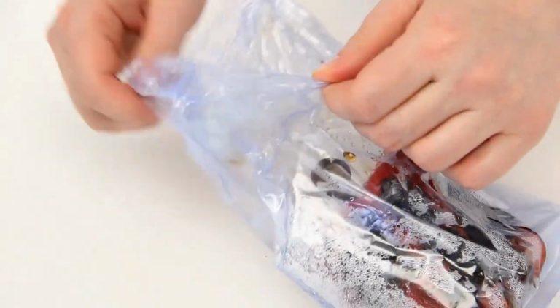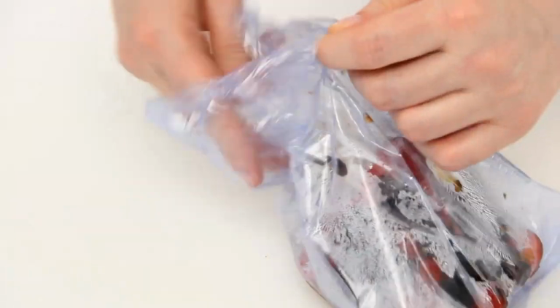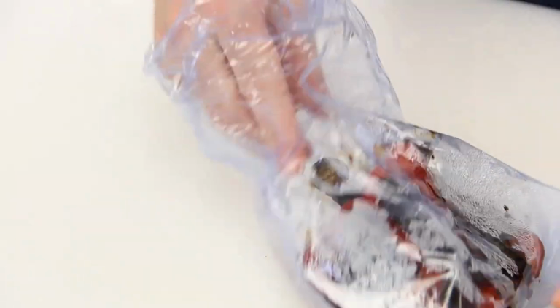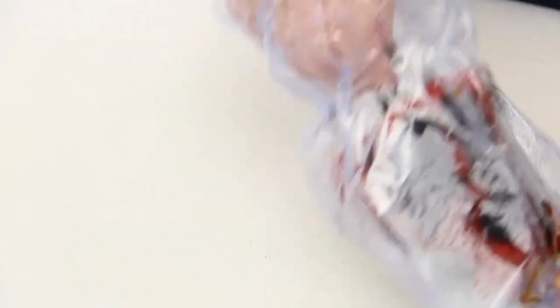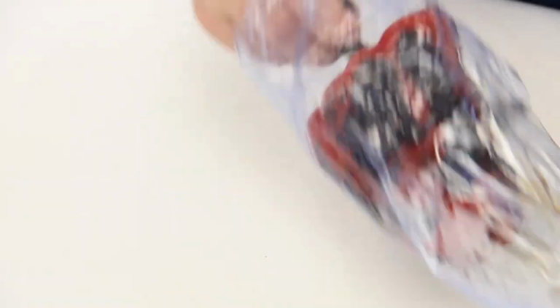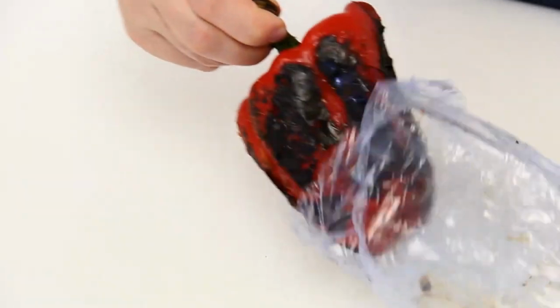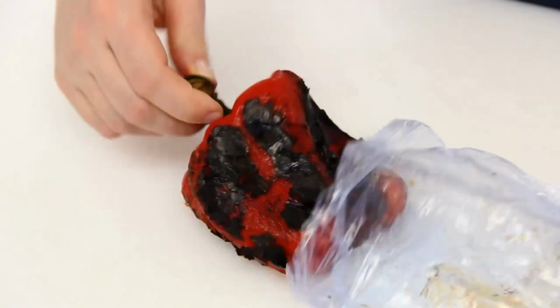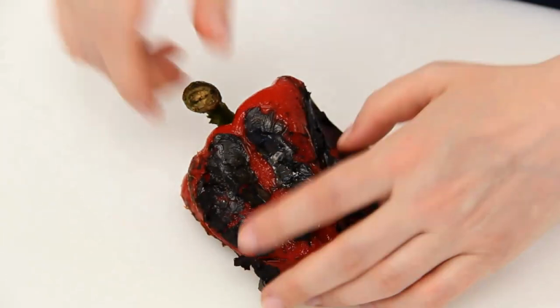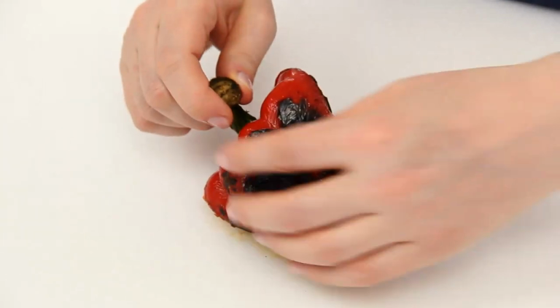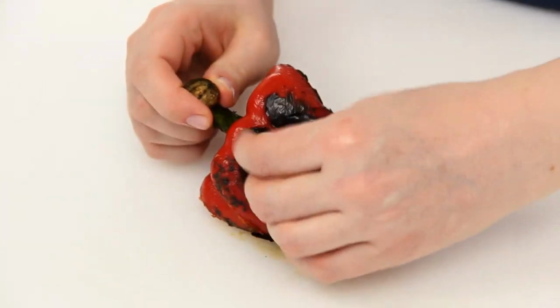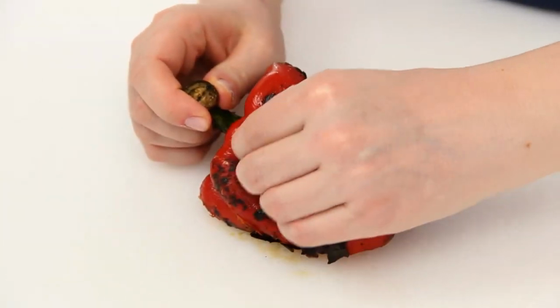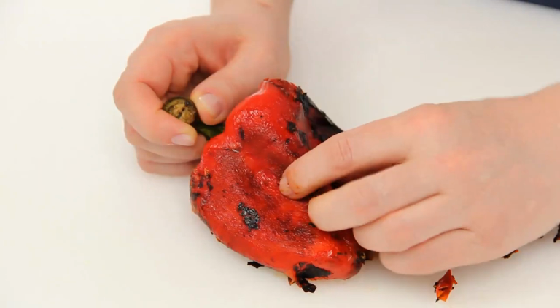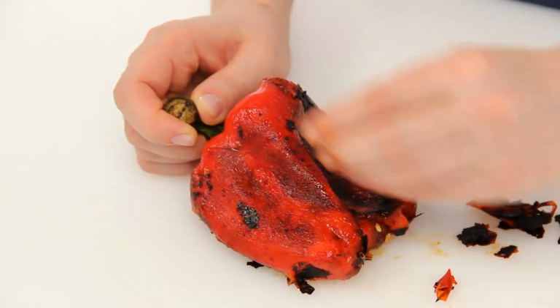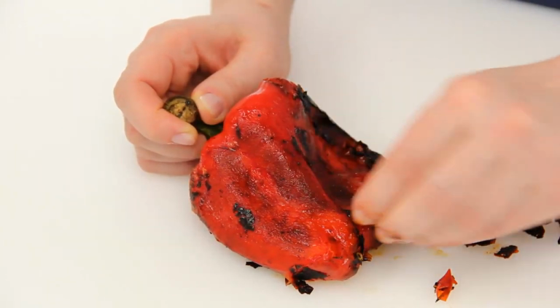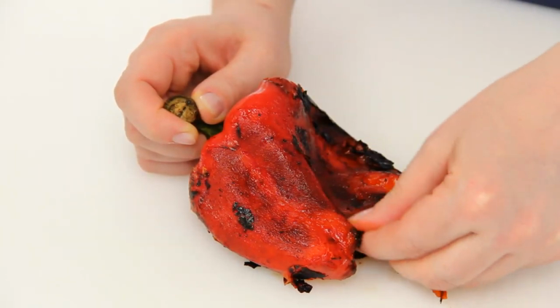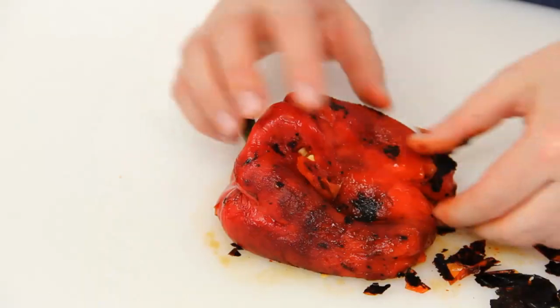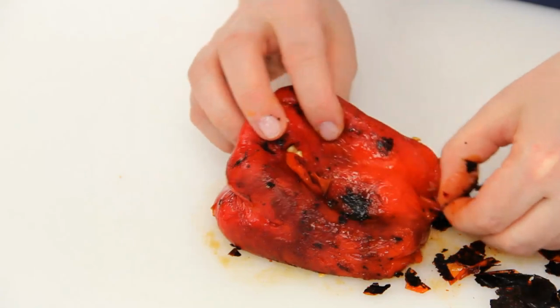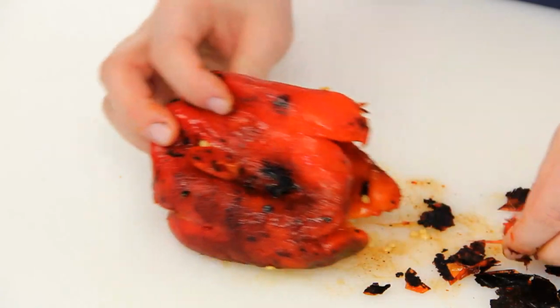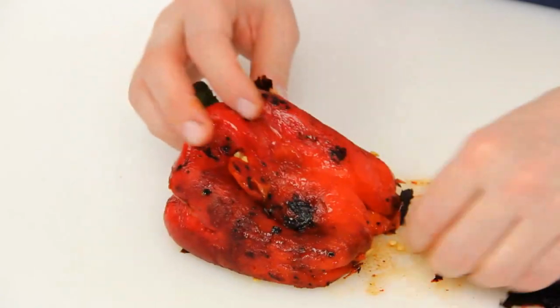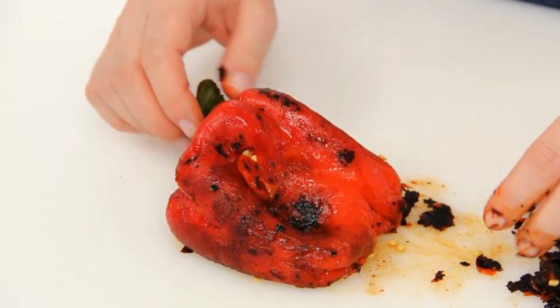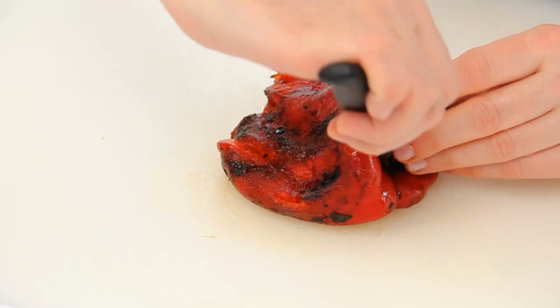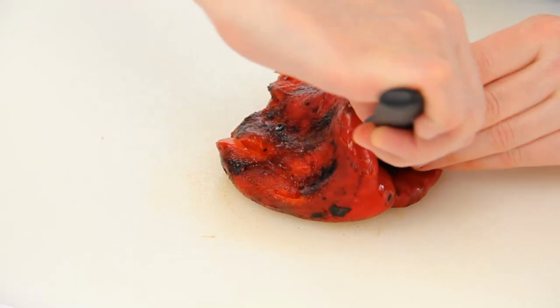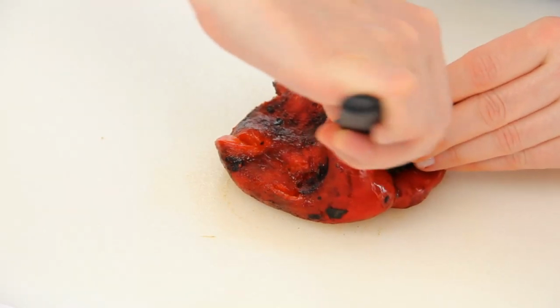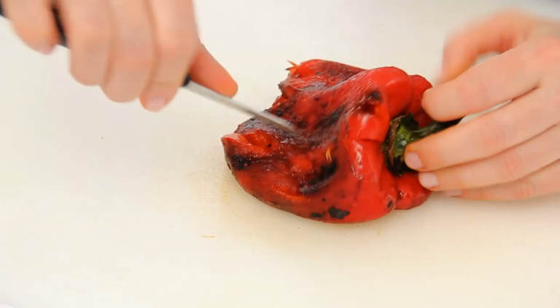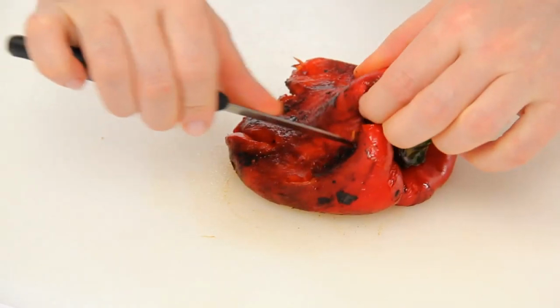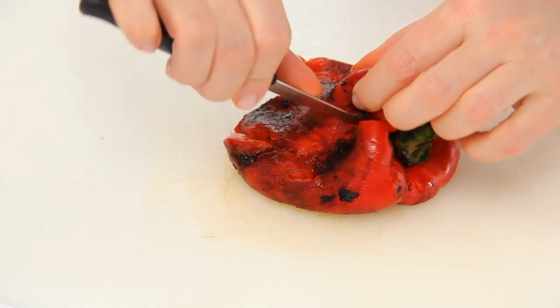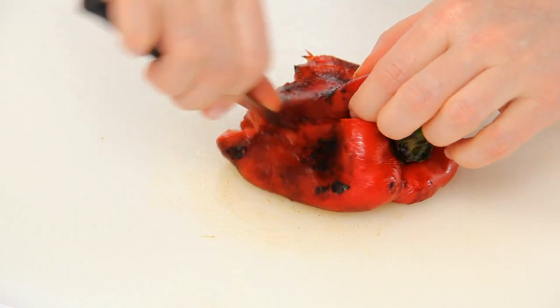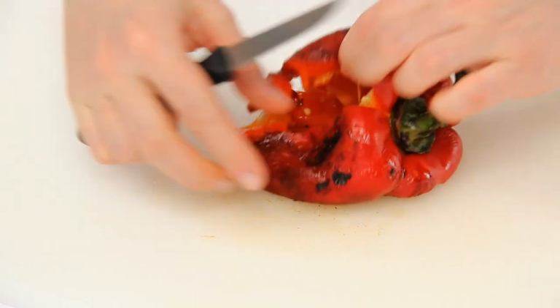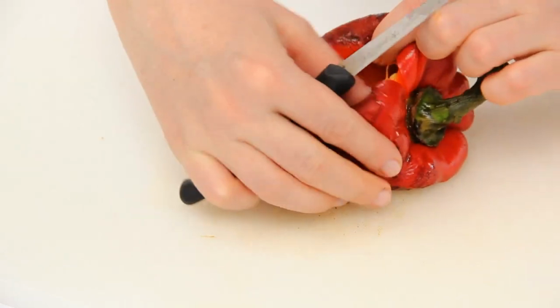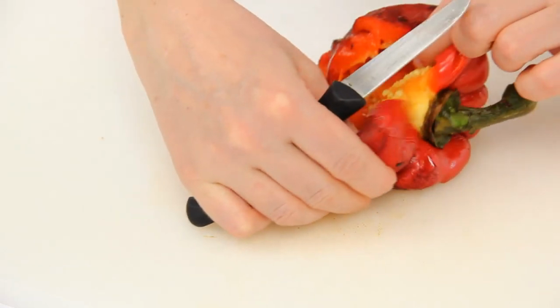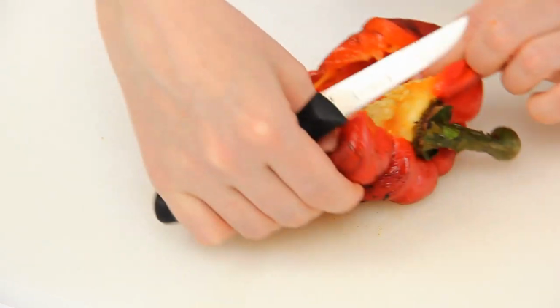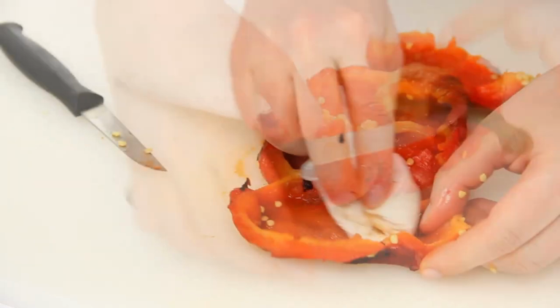Then place the pepper on a cutting board and remove the skin. Cut the pepper lengthwise and remove the white veins and the seeds with a sheet of kitchen paper.